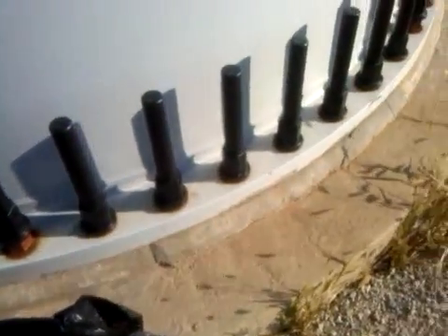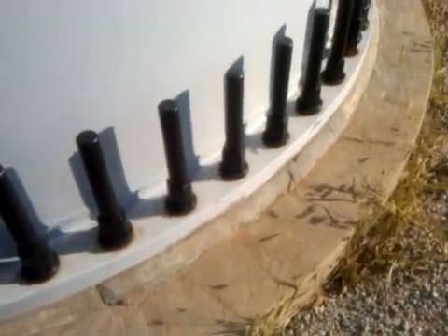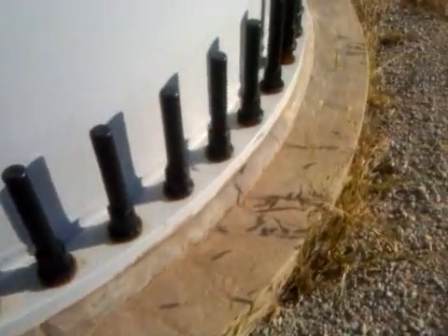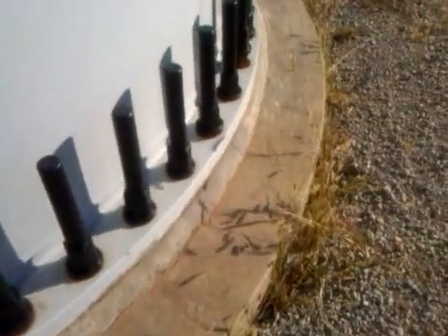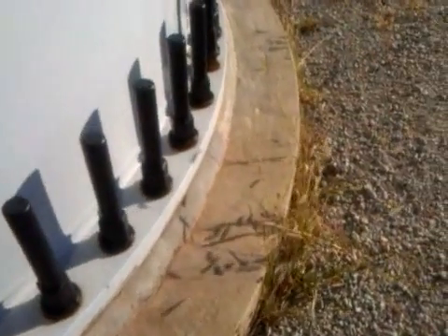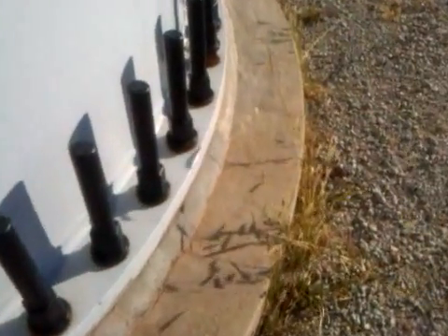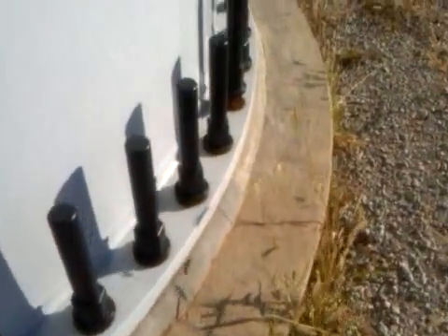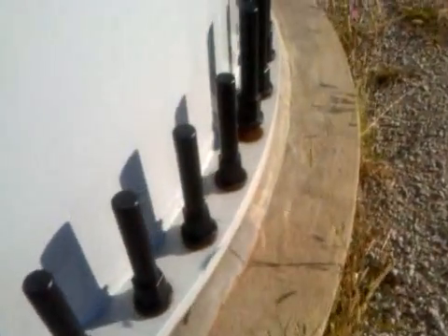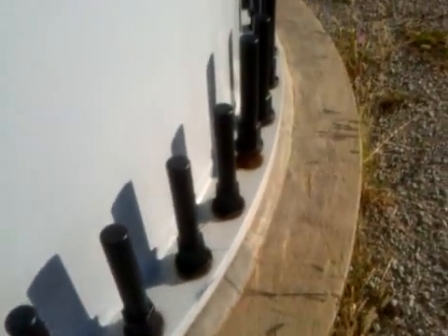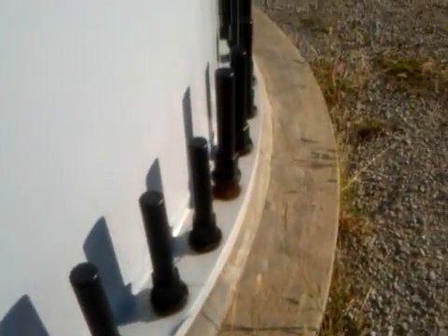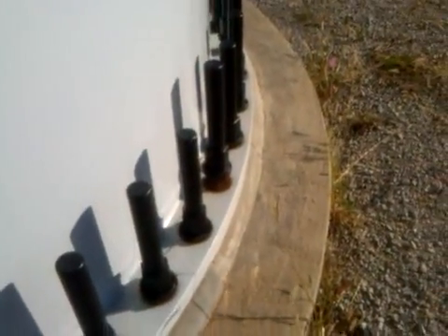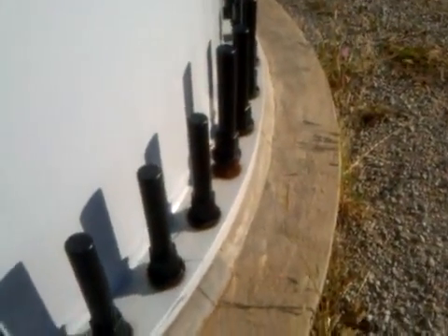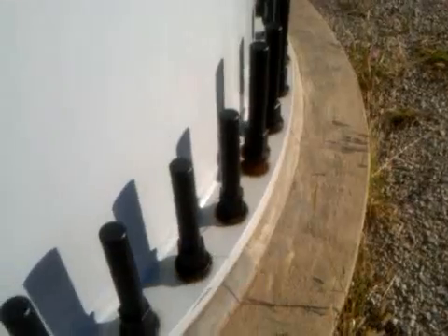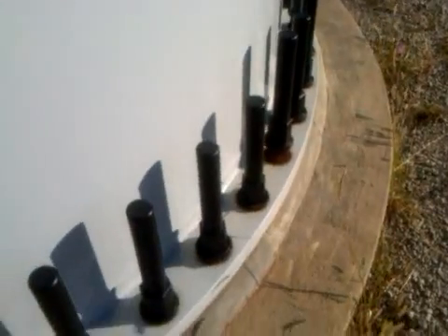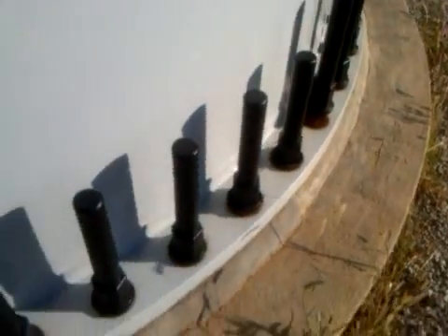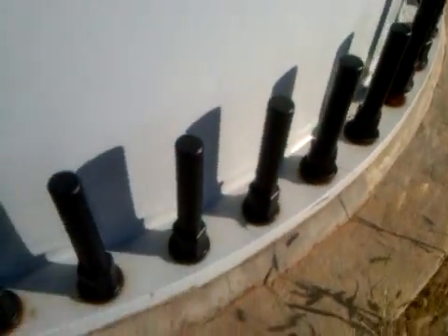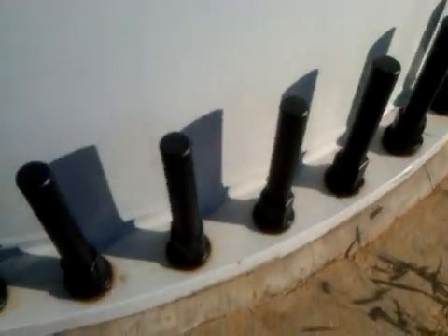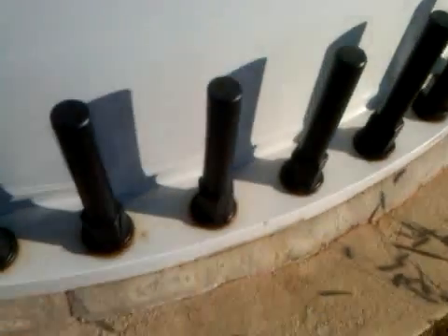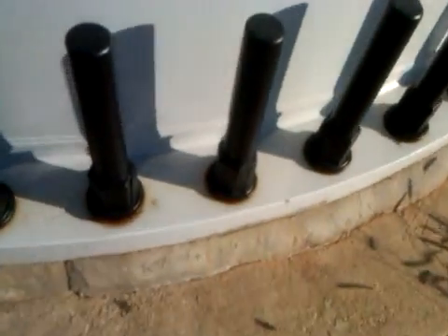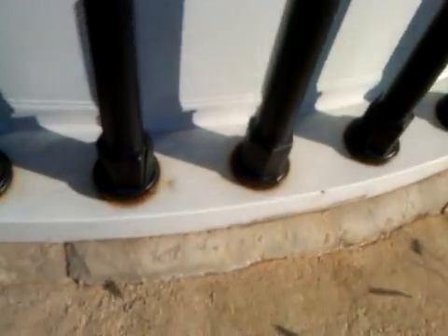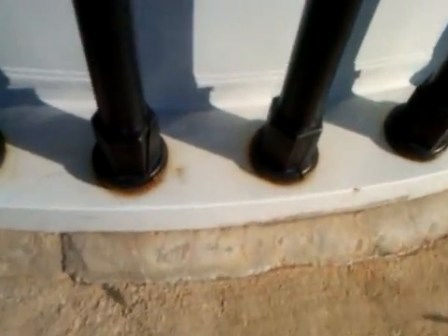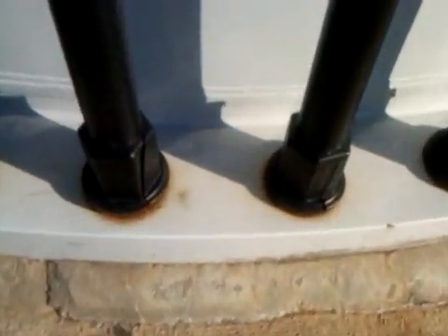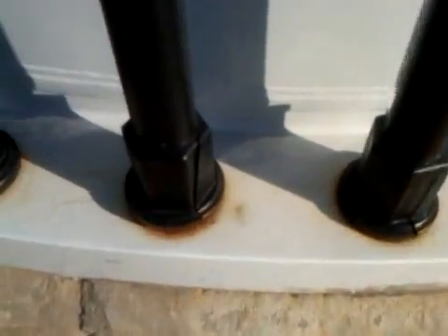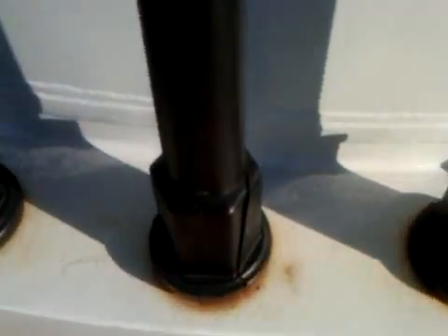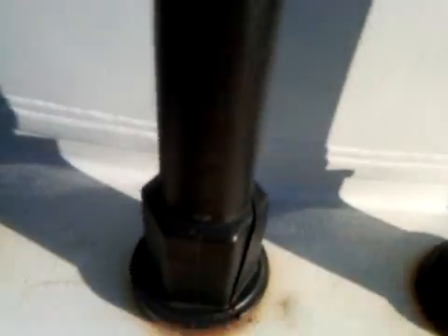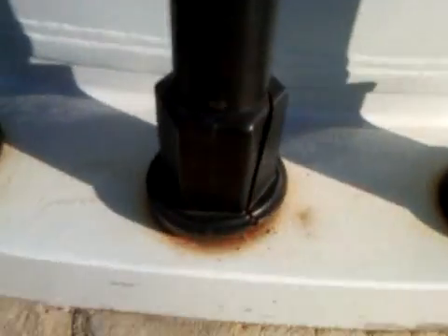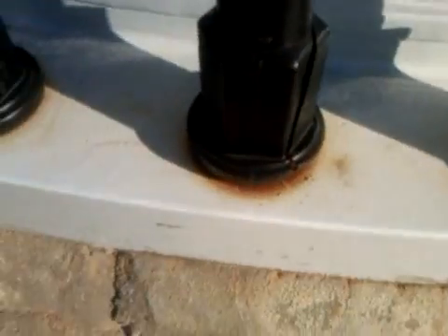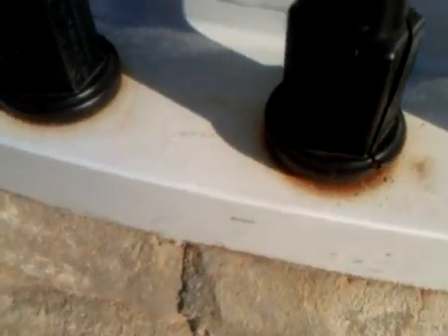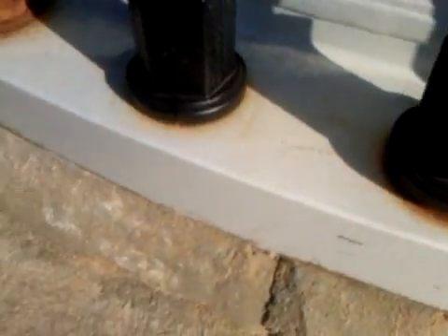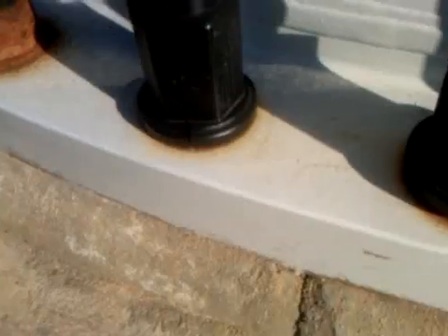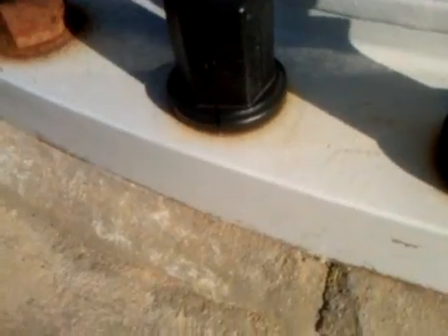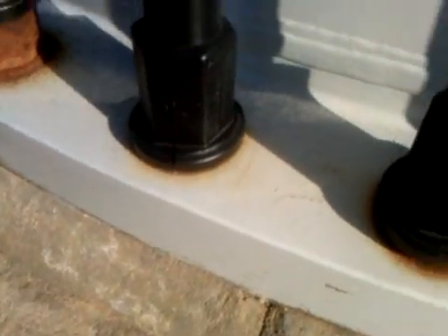What we're doing here is removing some old bolt covers that are completely ineffective. We're going to demonstrate the problems with them.